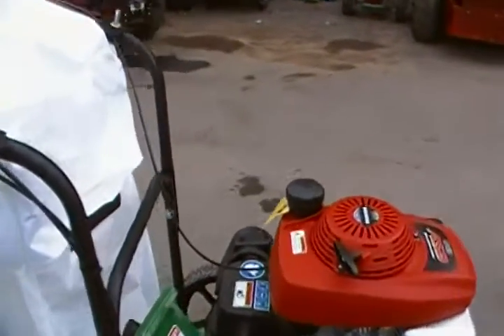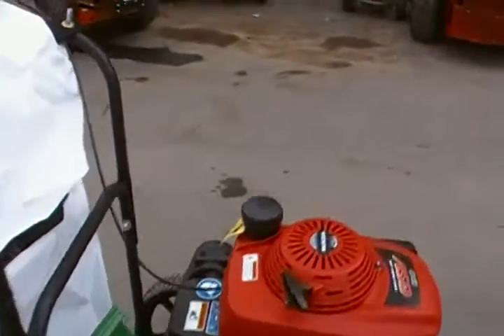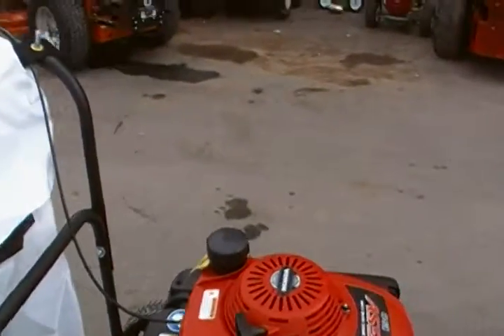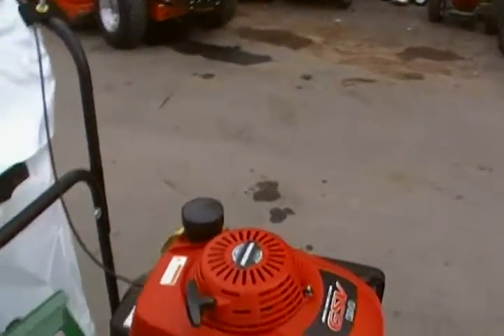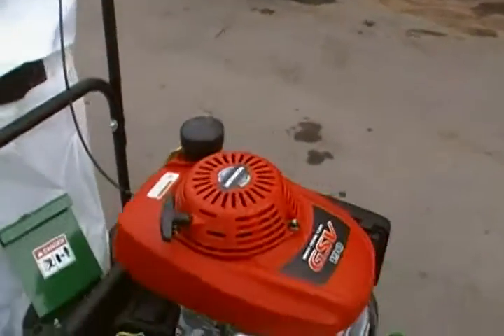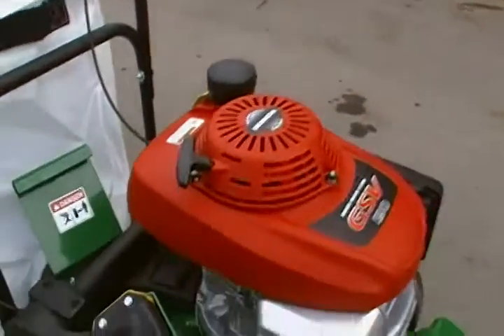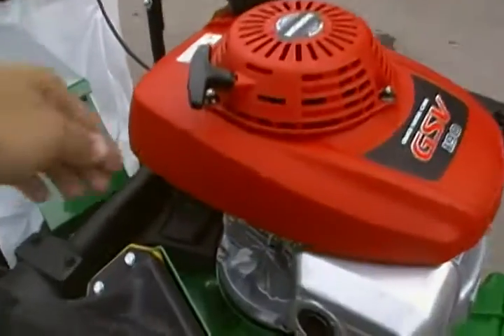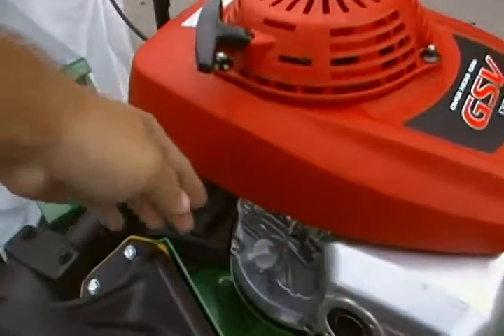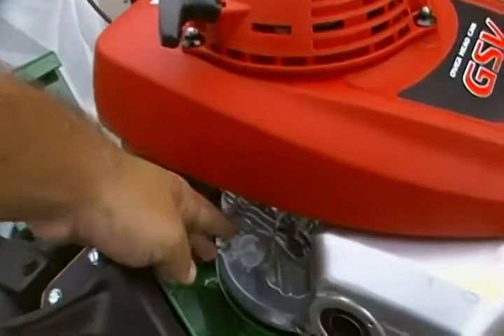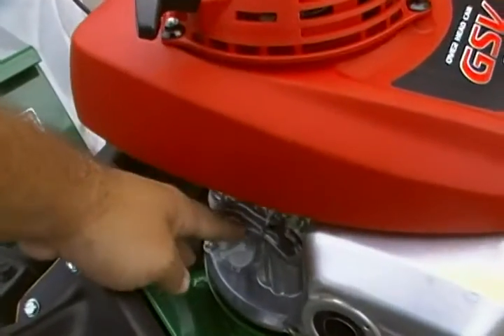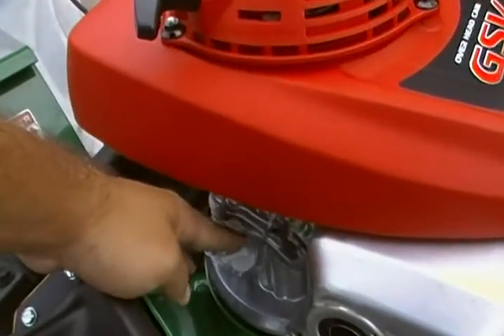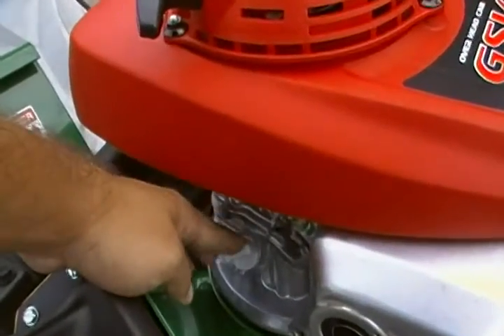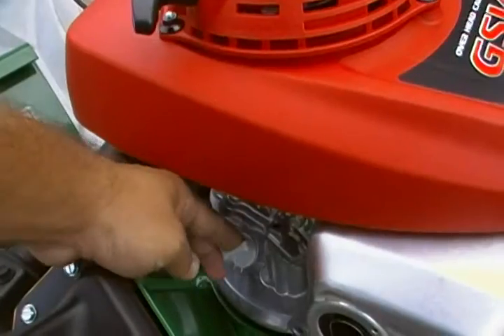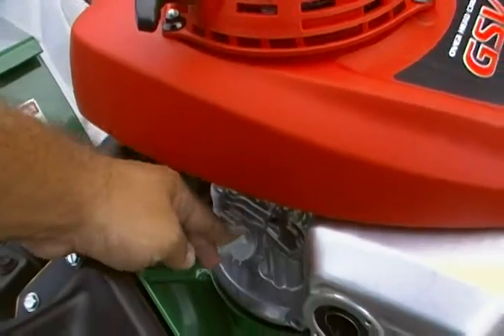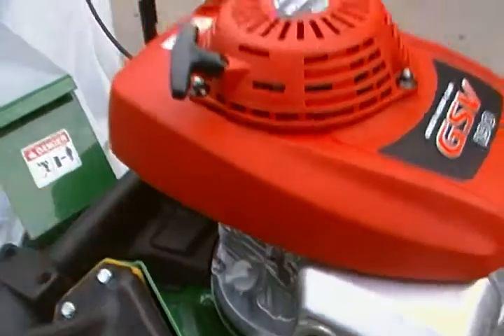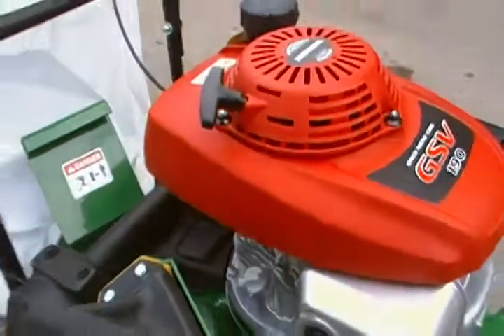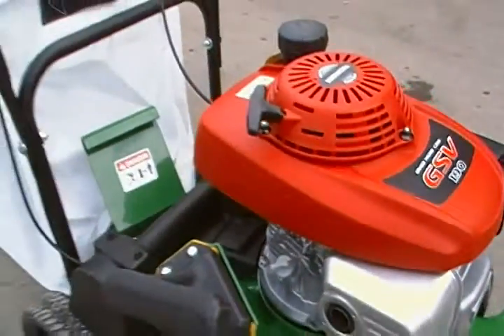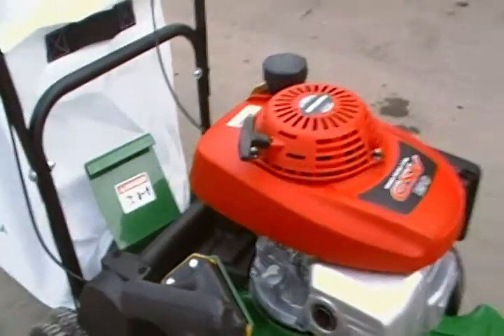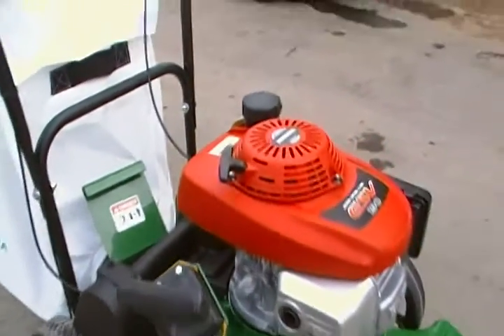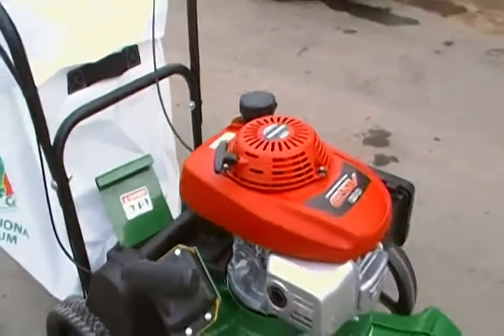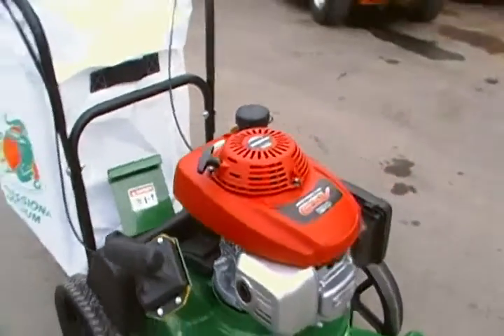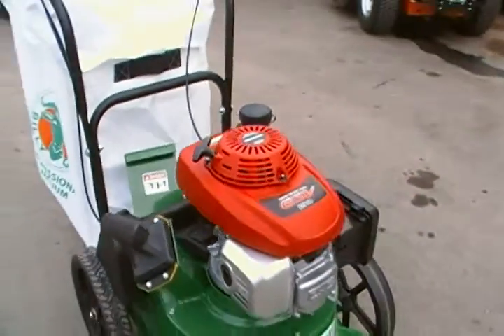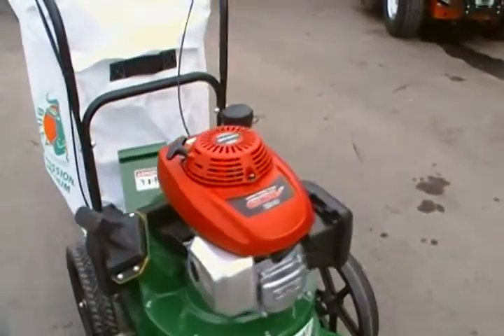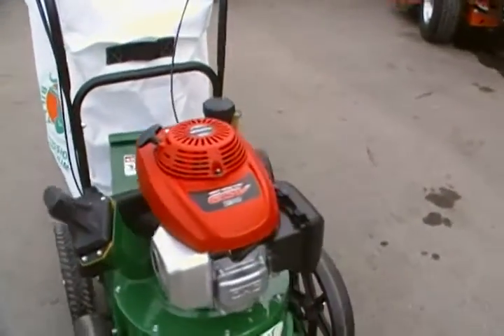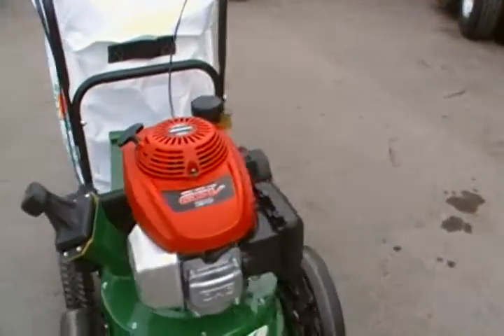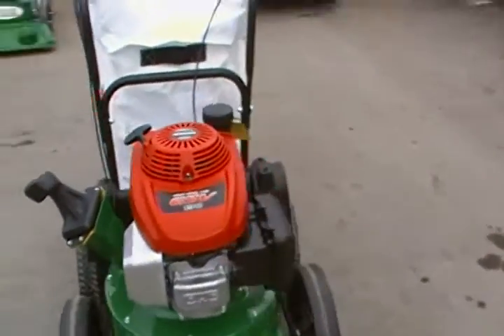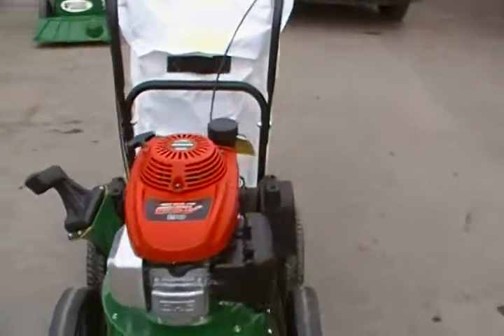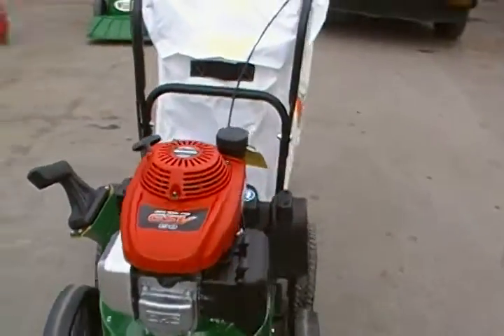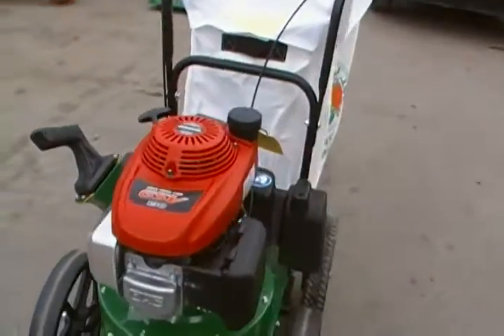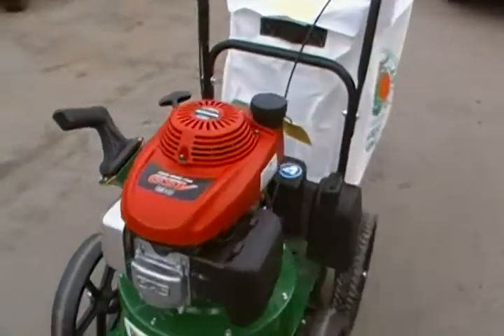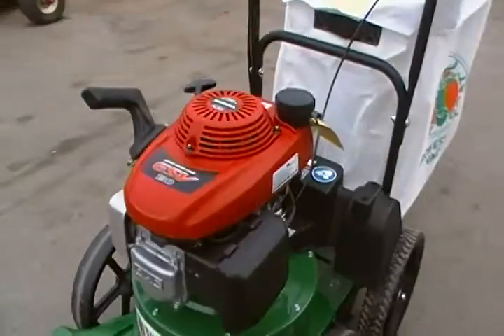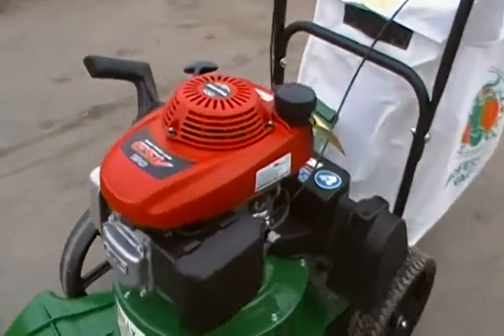Check your oil right here. The air filter is here.